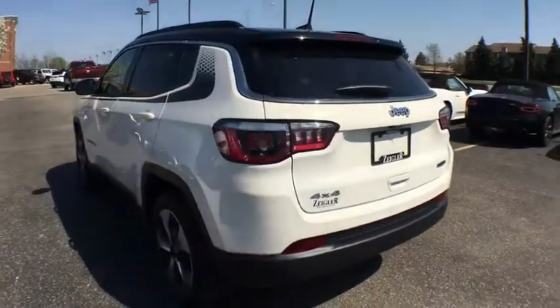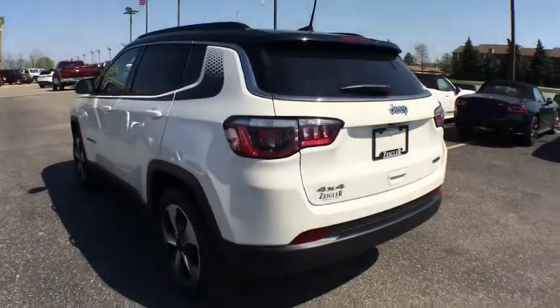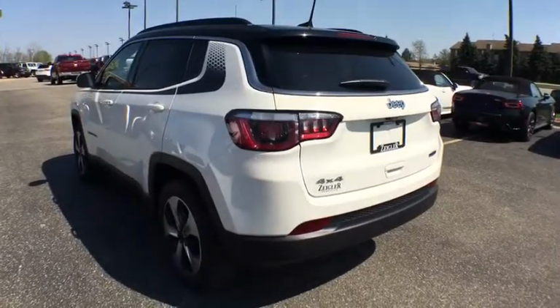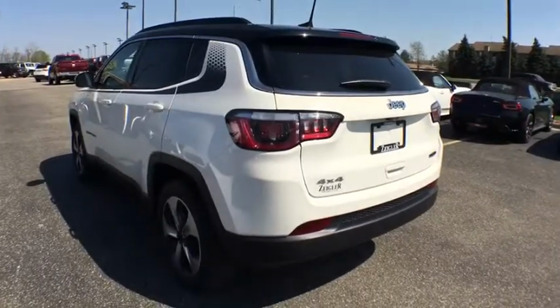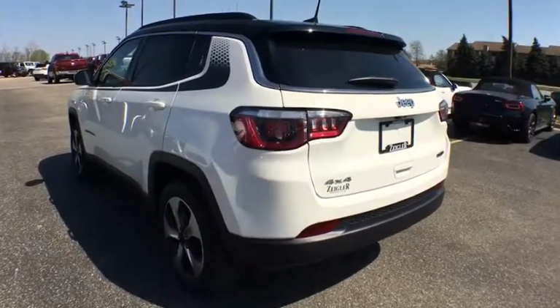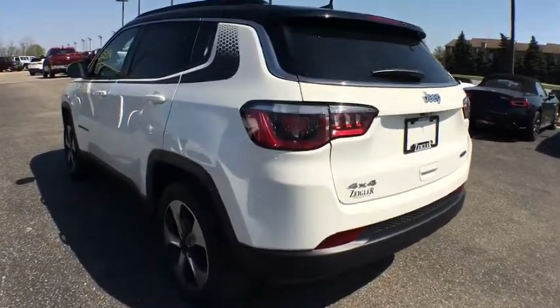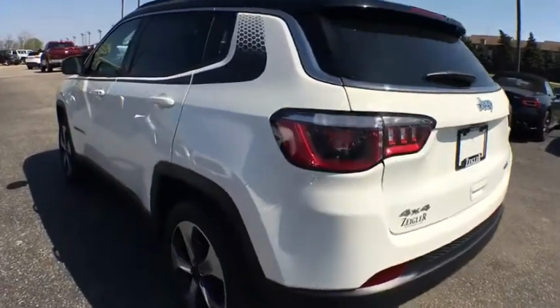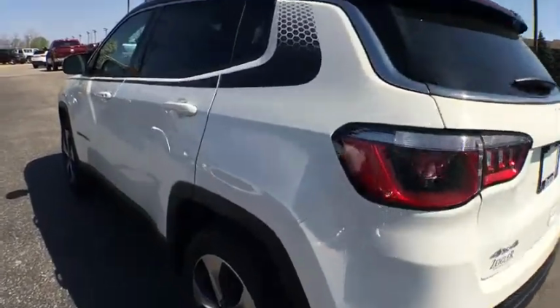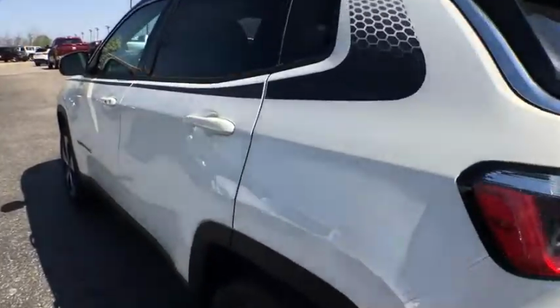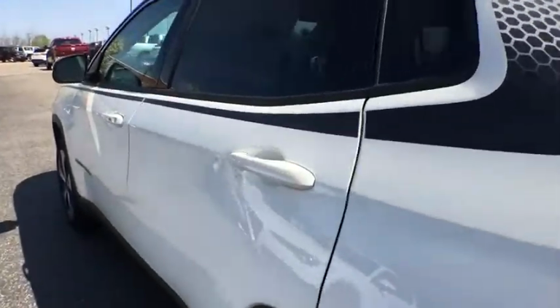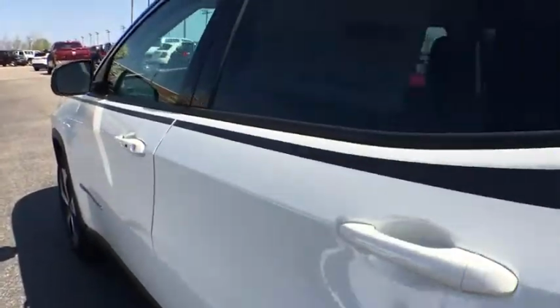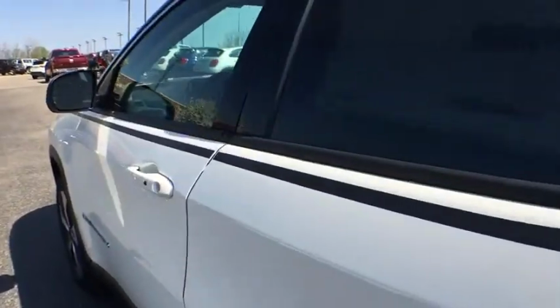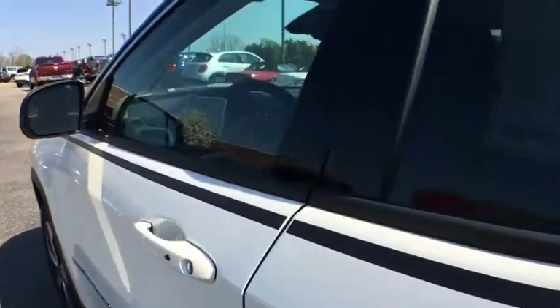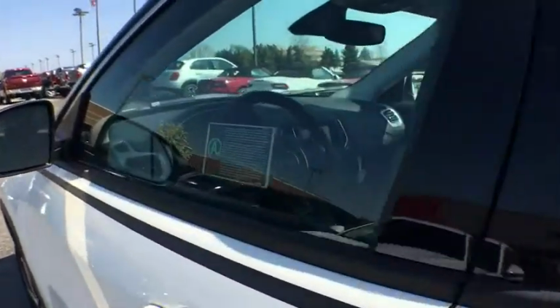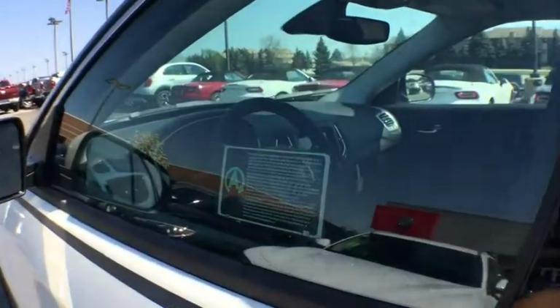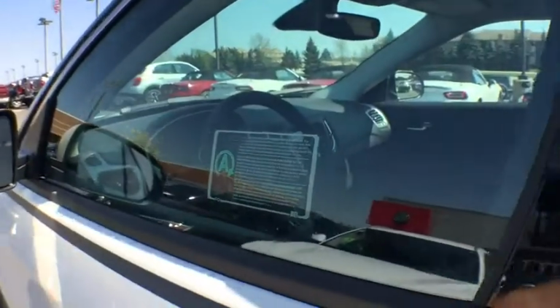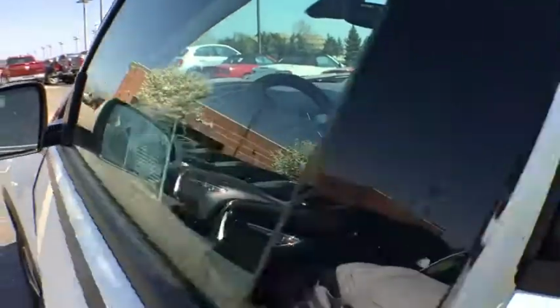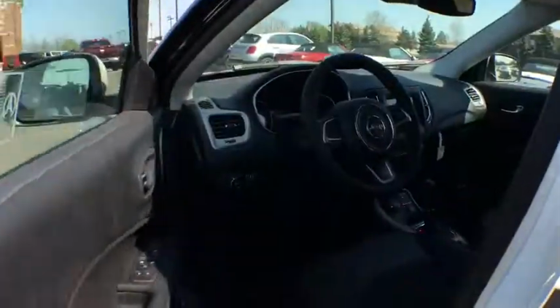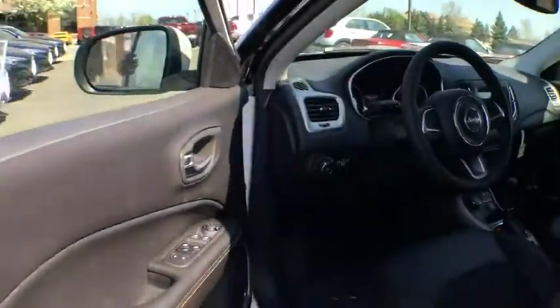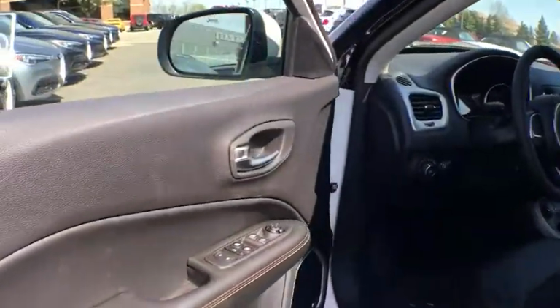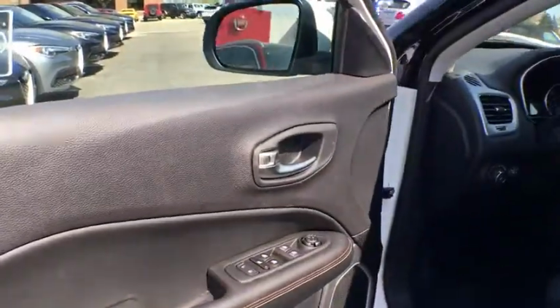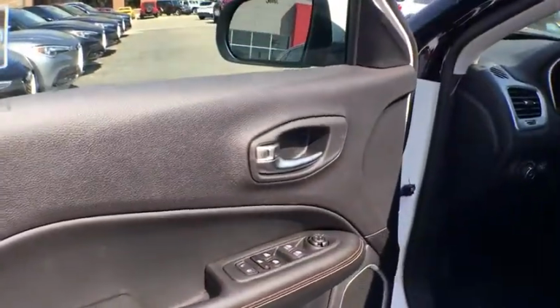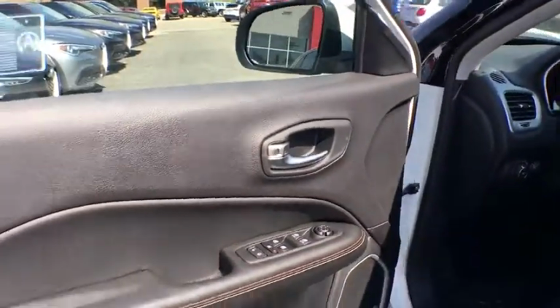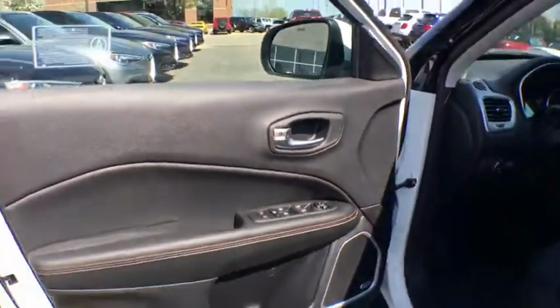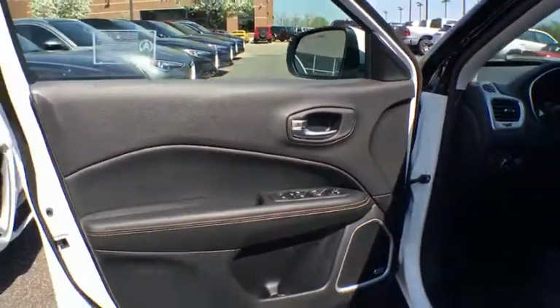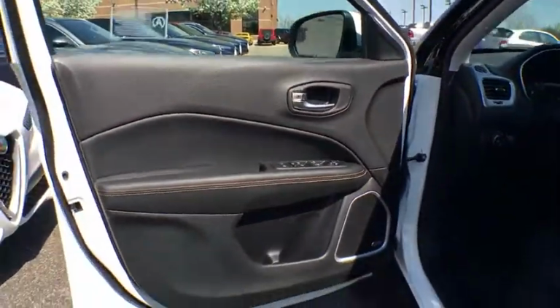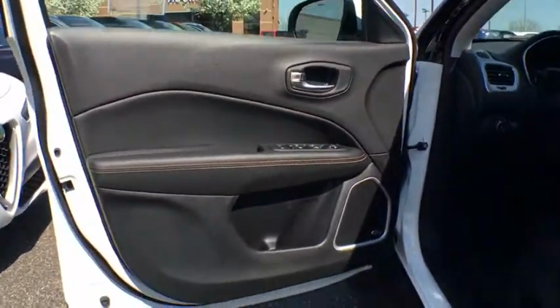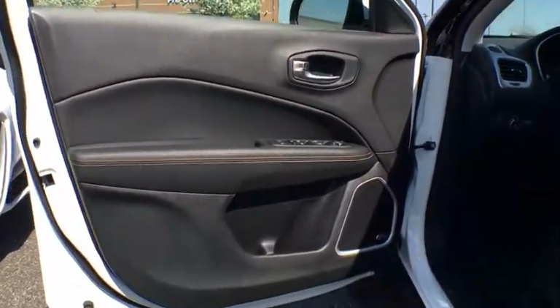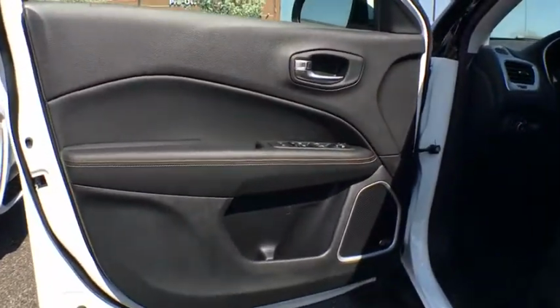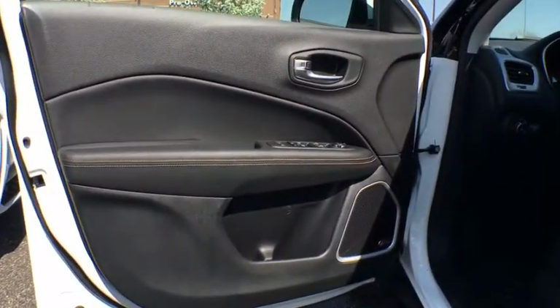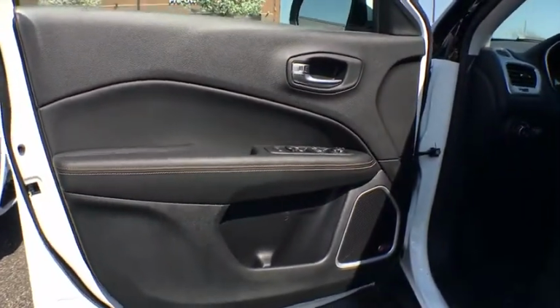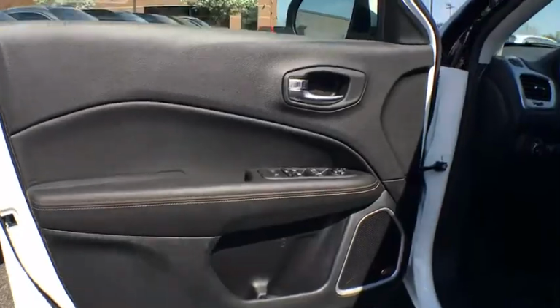Traction control, power liftgate, dual airbags, power steering, four-wheel disc brakes, center armrest, trip computer, electronic stability control, compass, power windows.